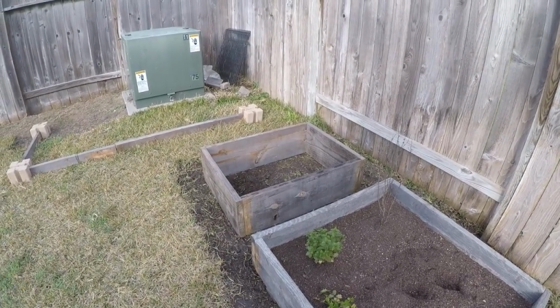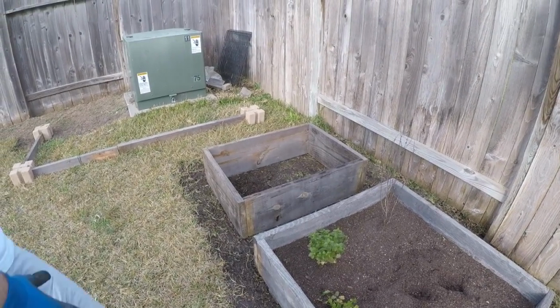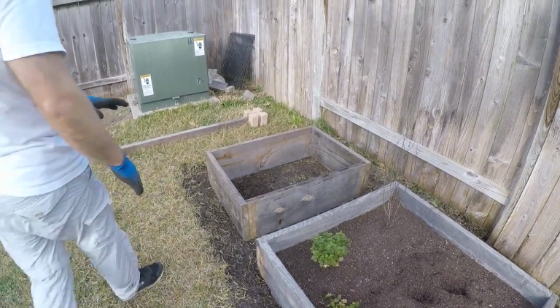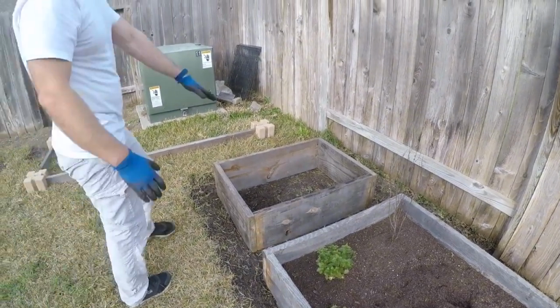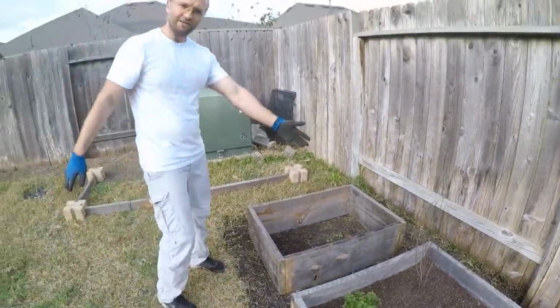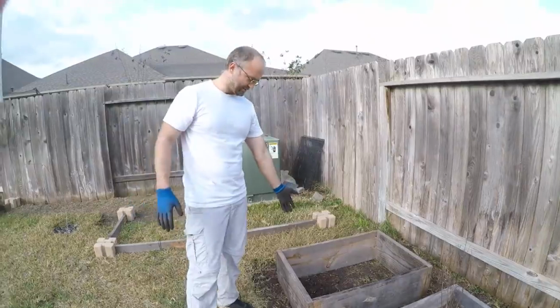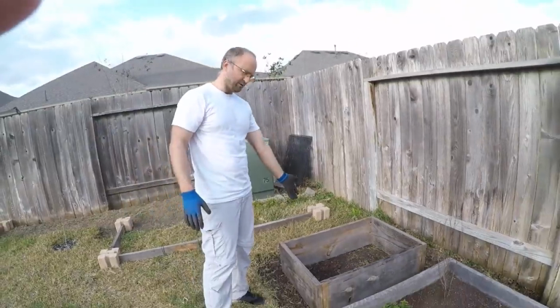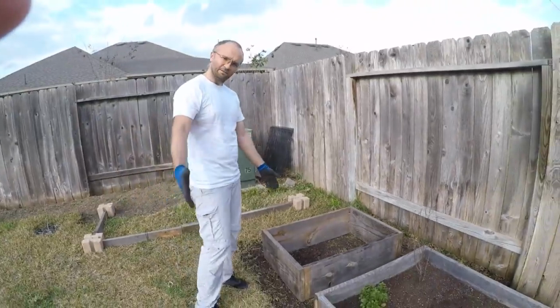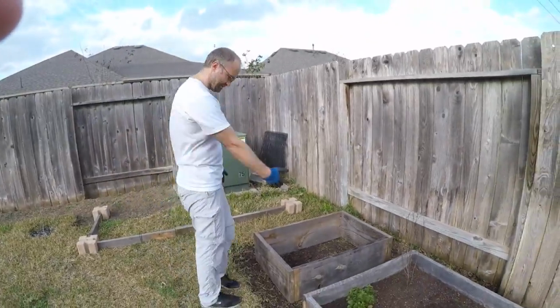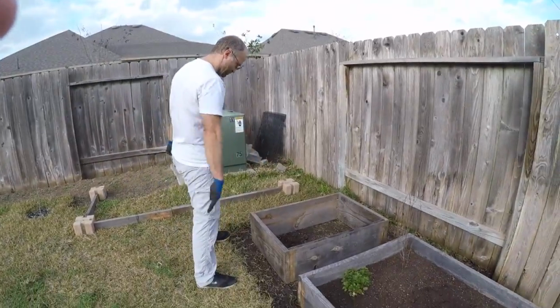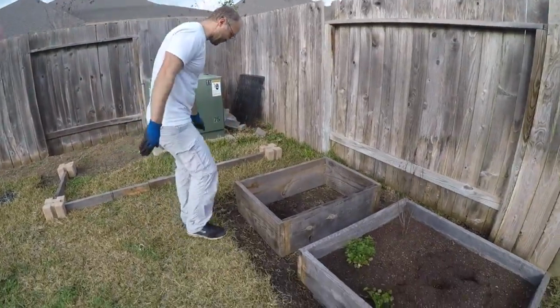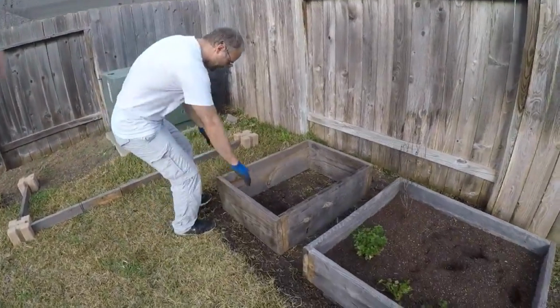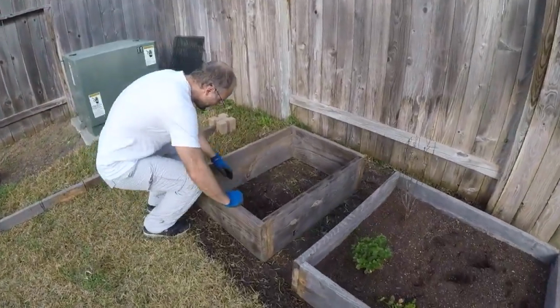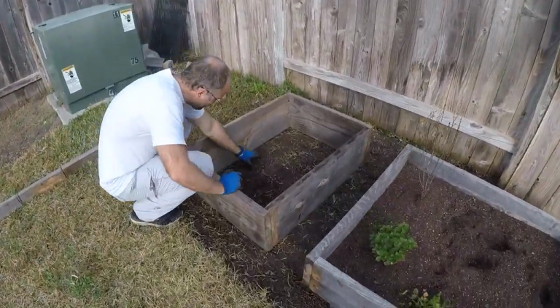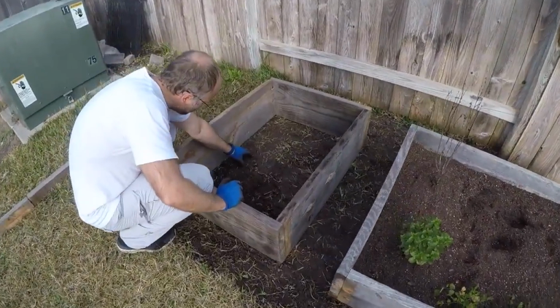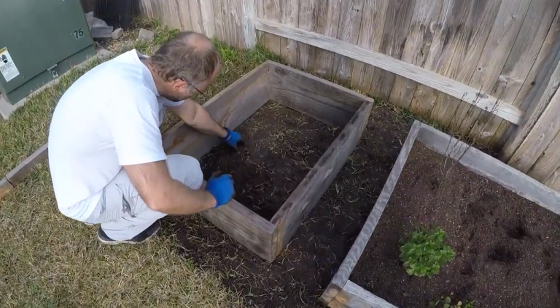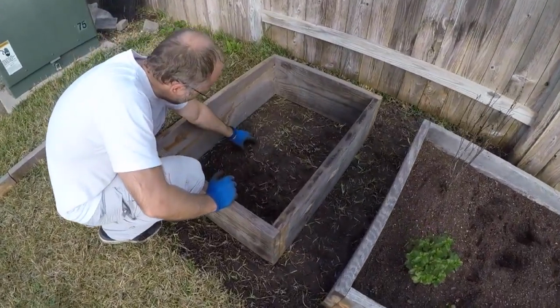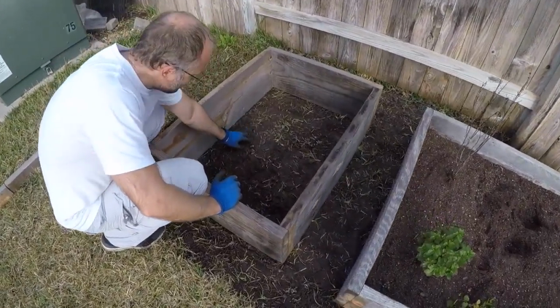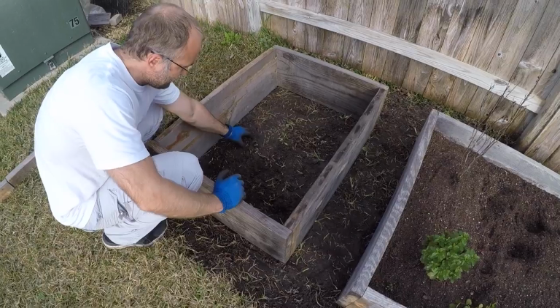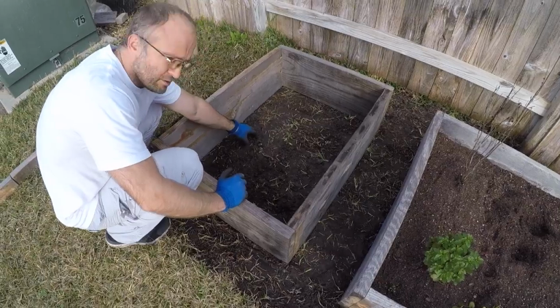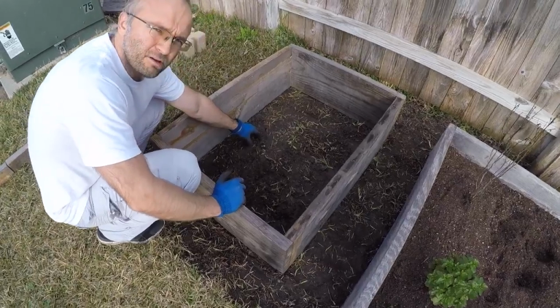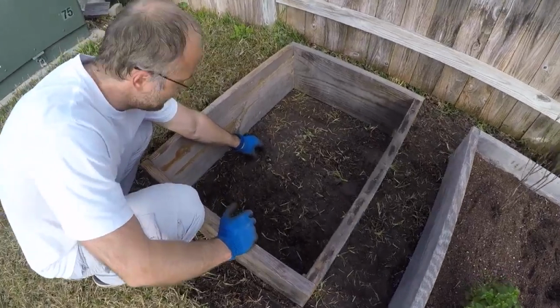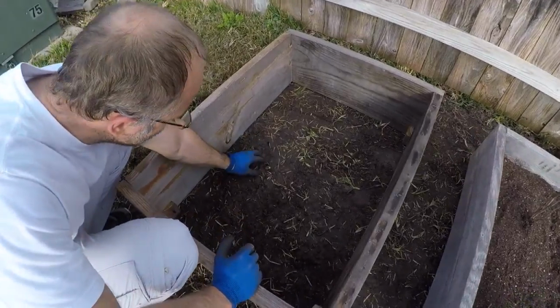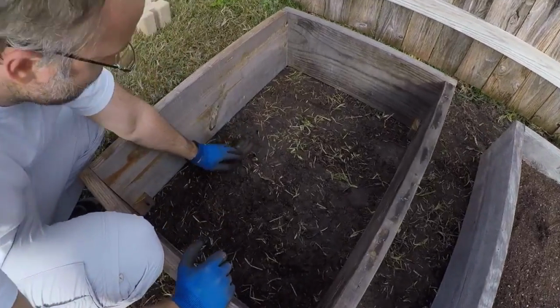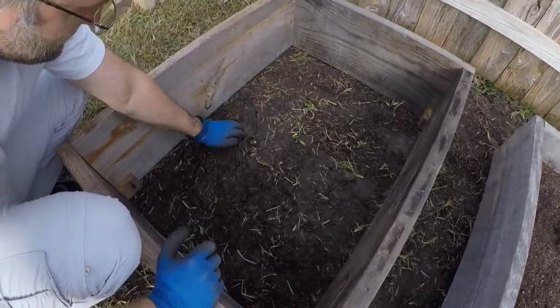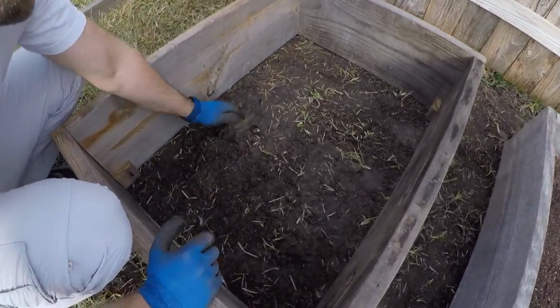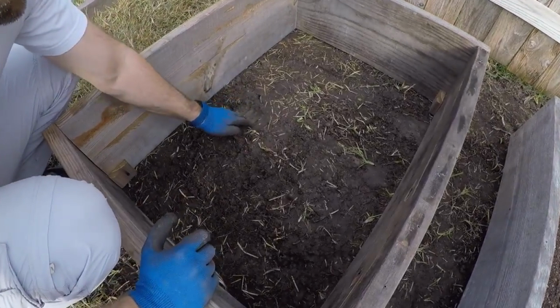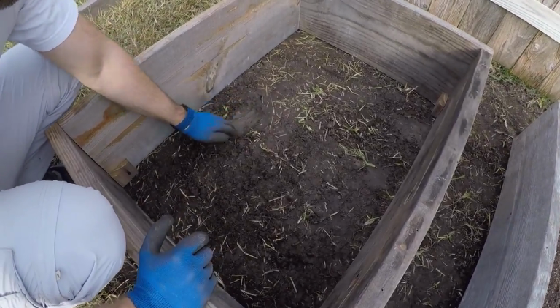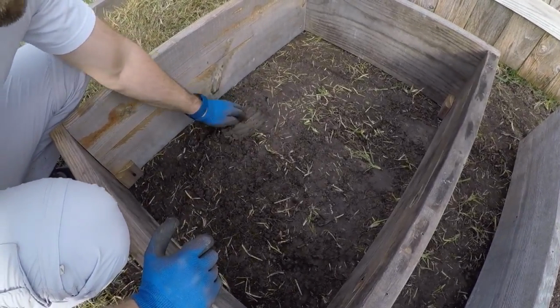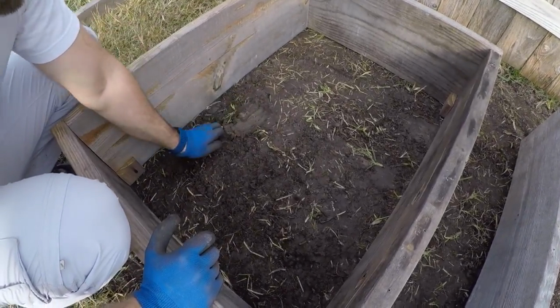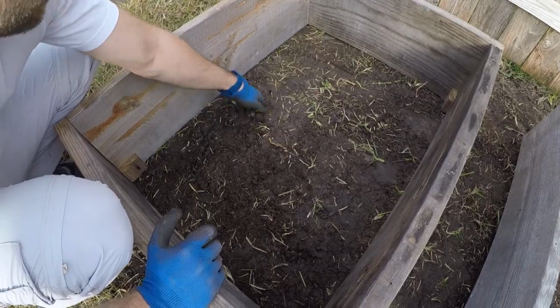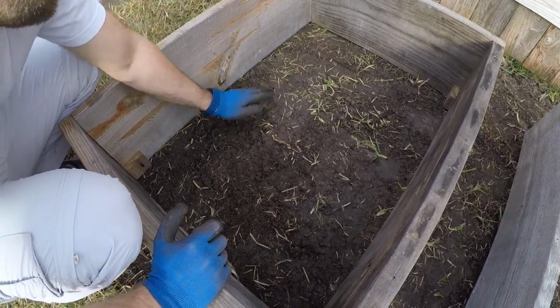So today we're going to try to plant our box. The problem is the soil — come closer, can you see the soil? See what it does? It's clean, so it's not good soil.